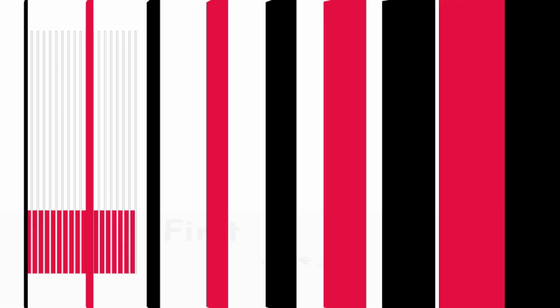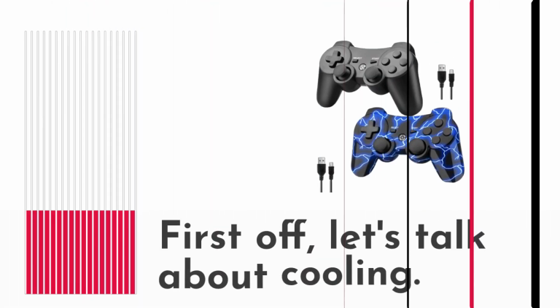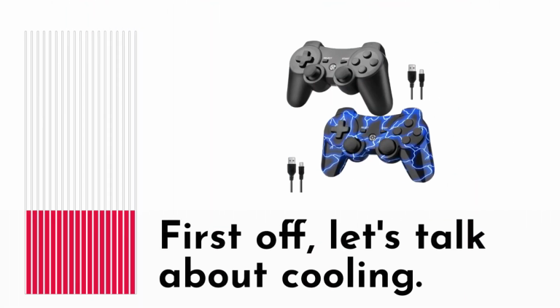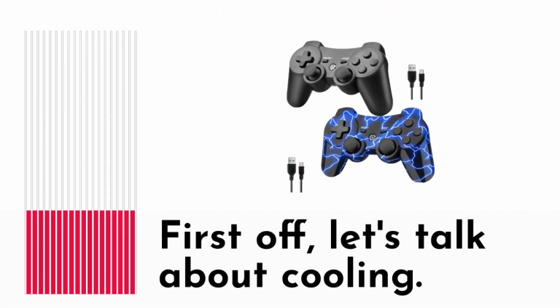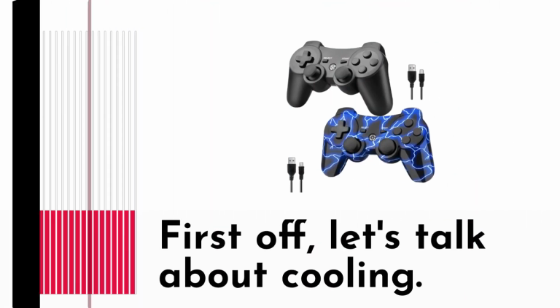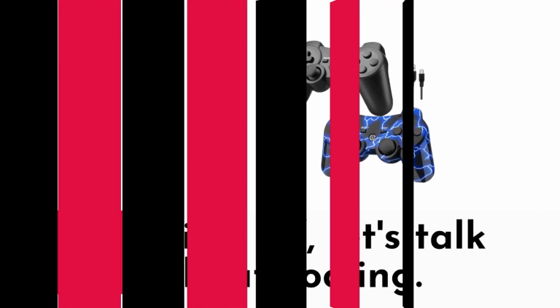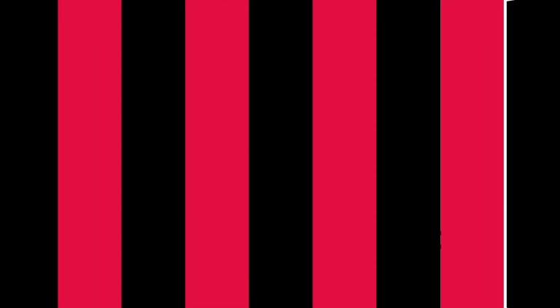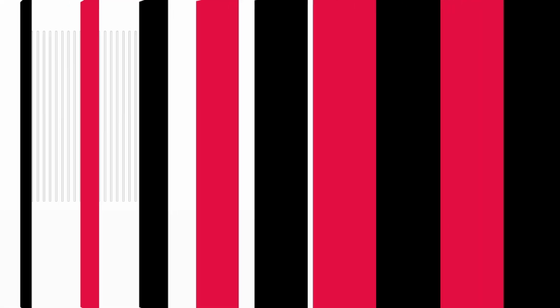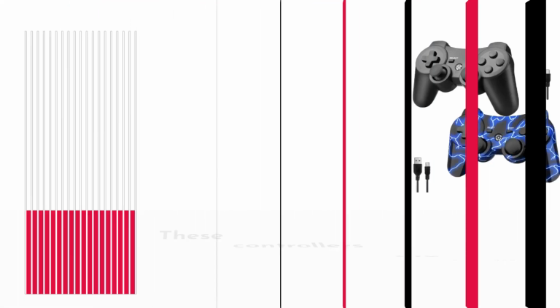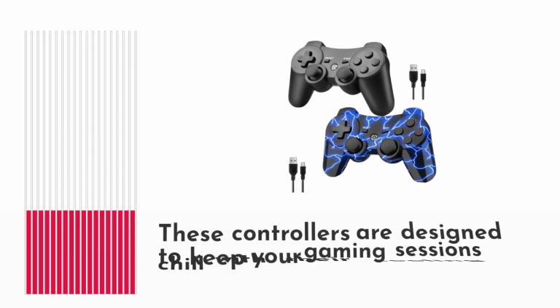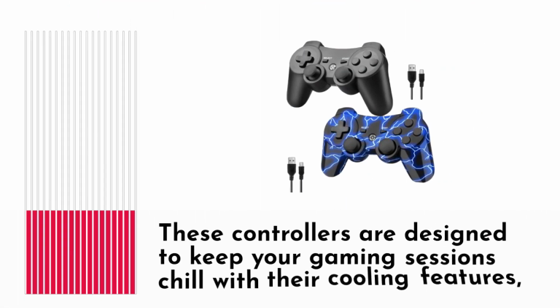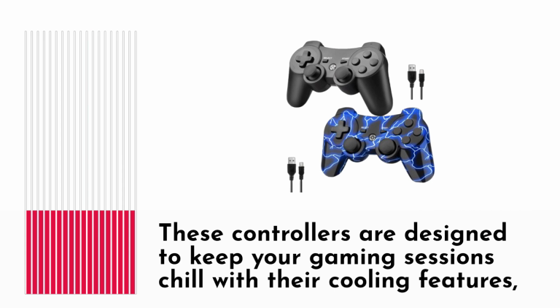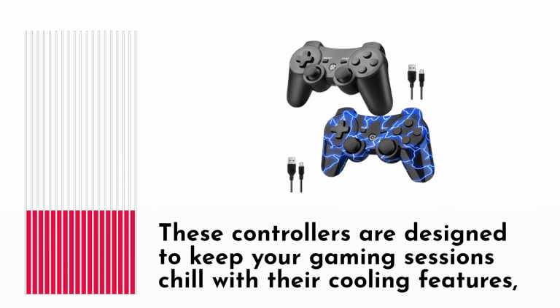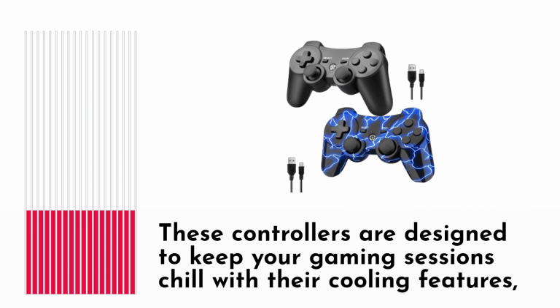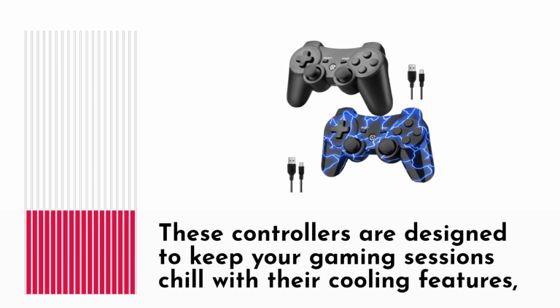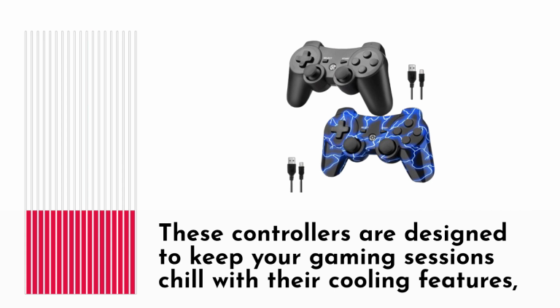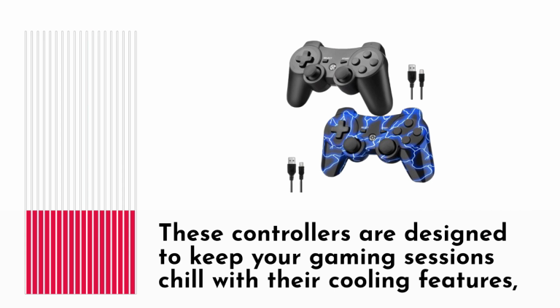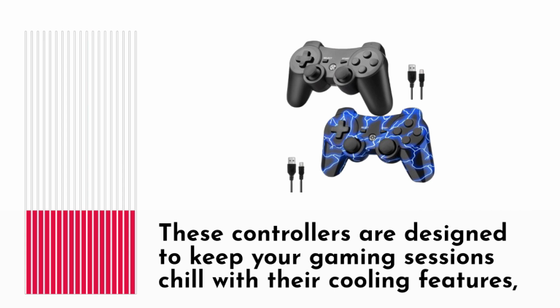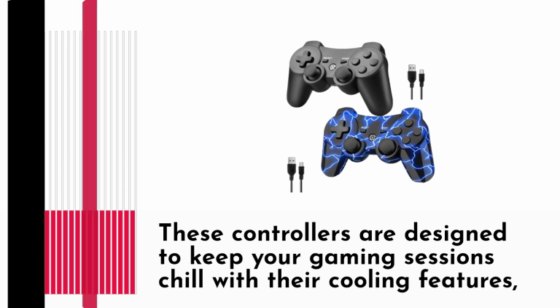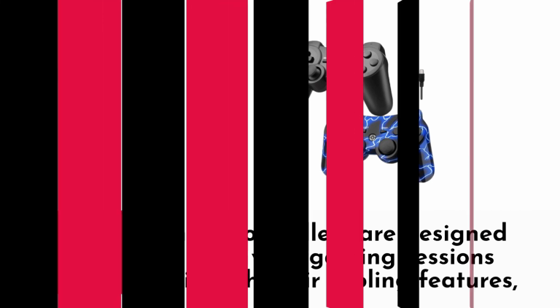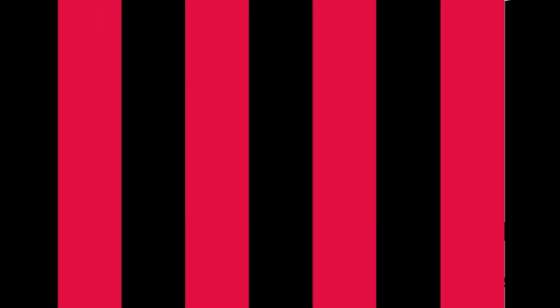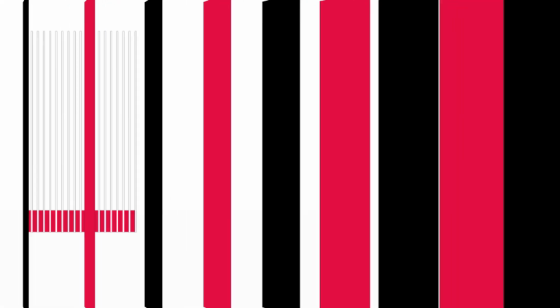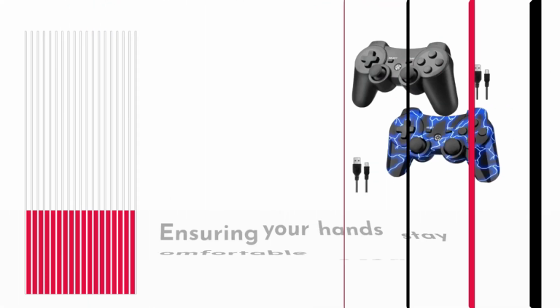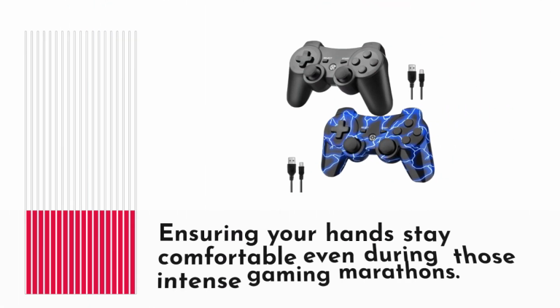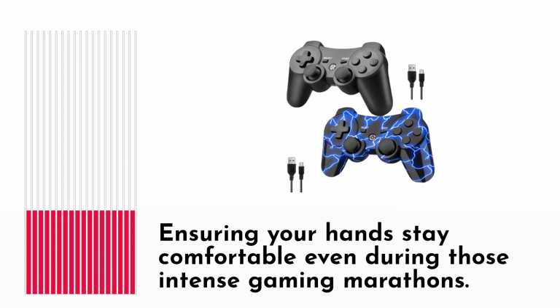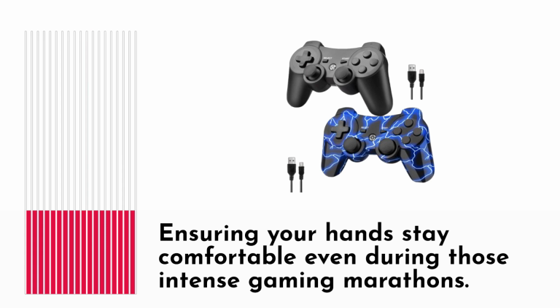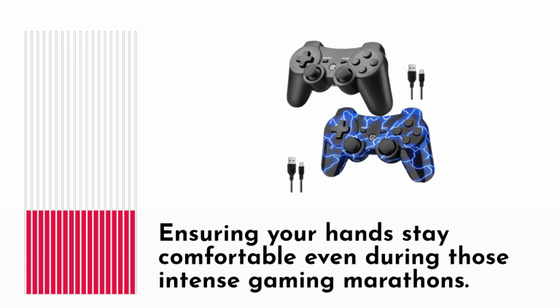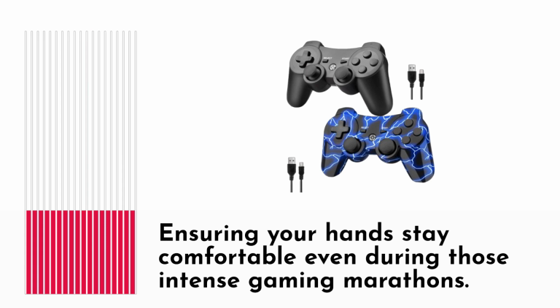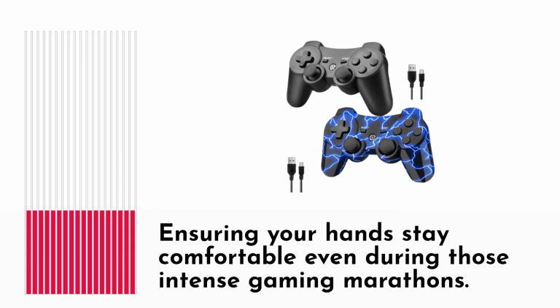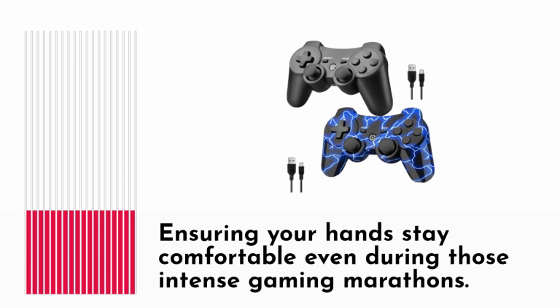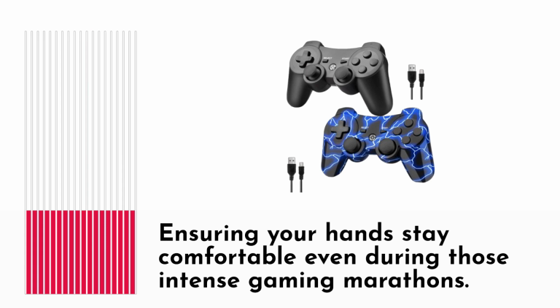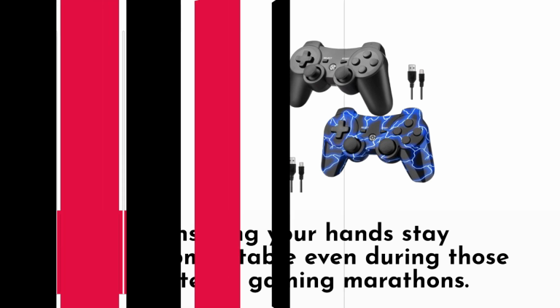First off, let's talk about cooling. These controllers are designed to keep your gaming sessions chill with their cooling features, ensuring your hands stay comfortable even during those intense gaming marathons.